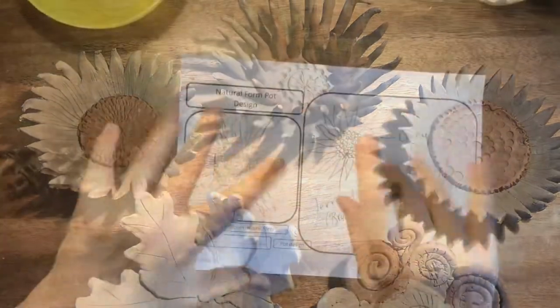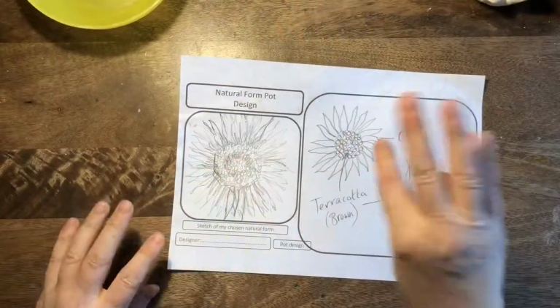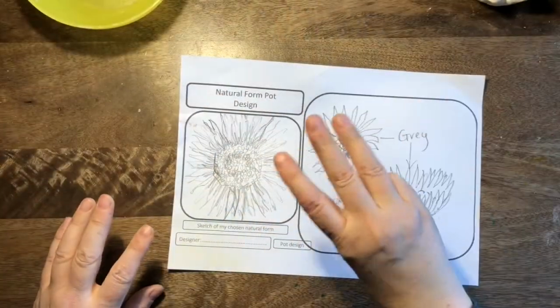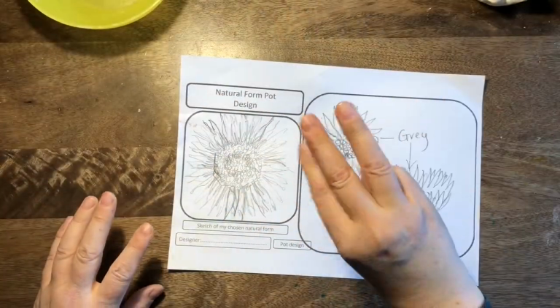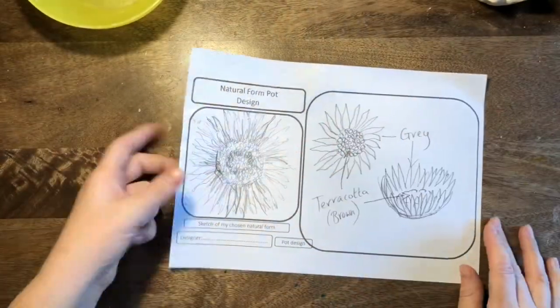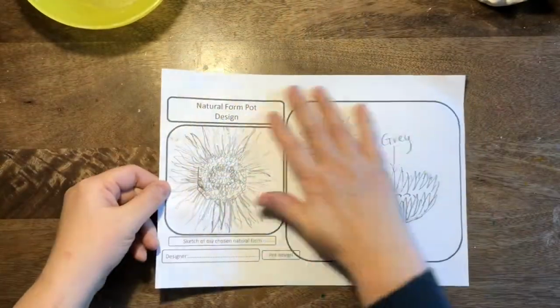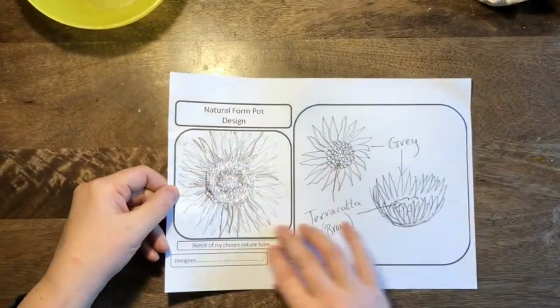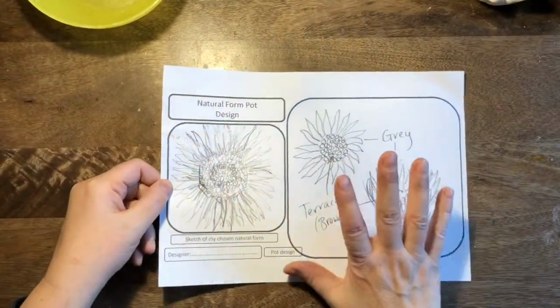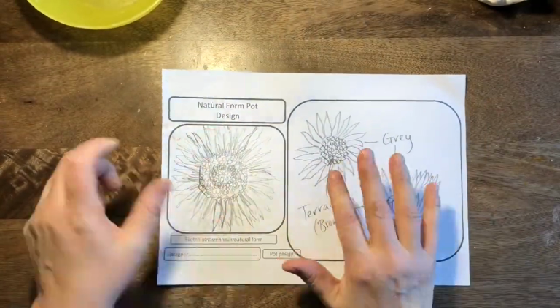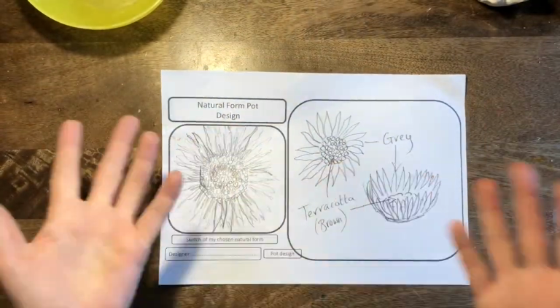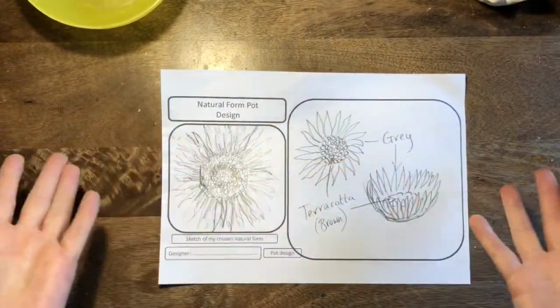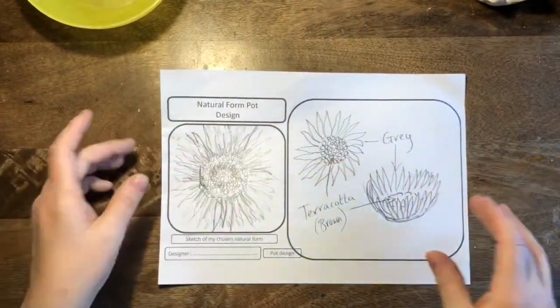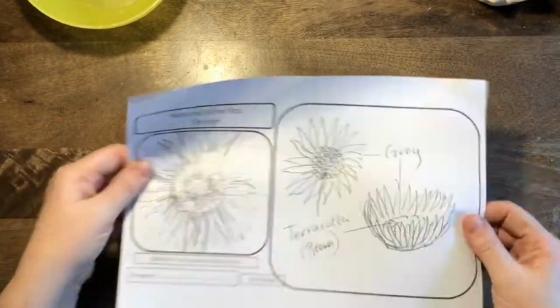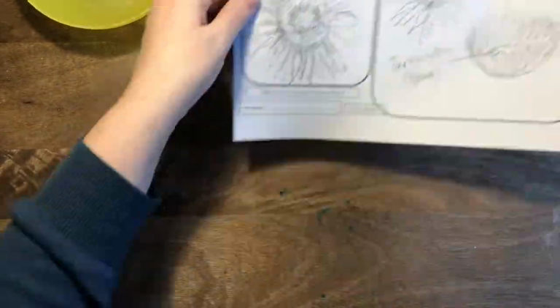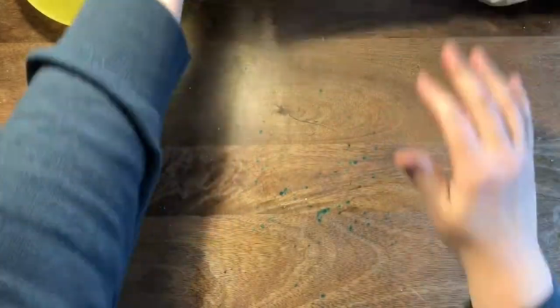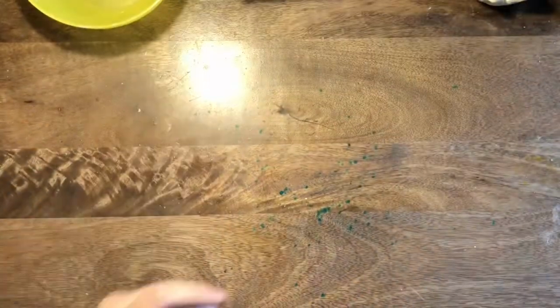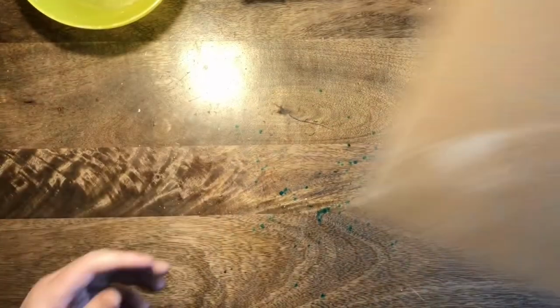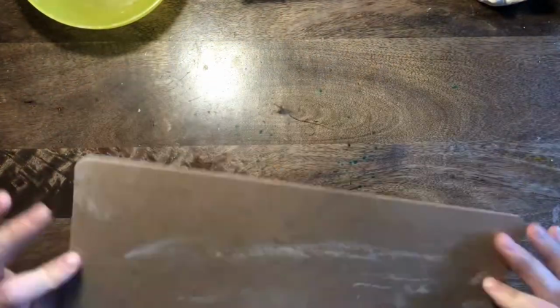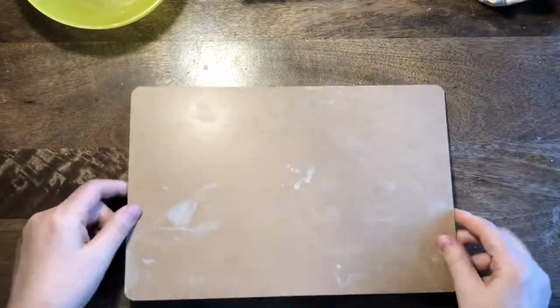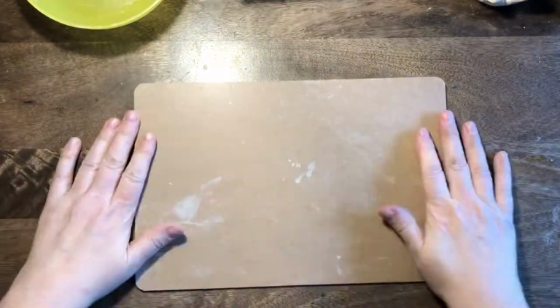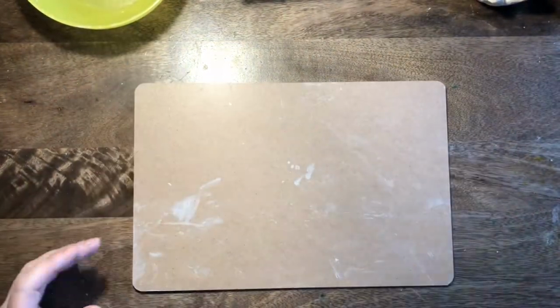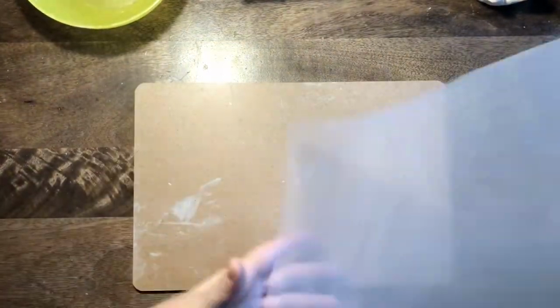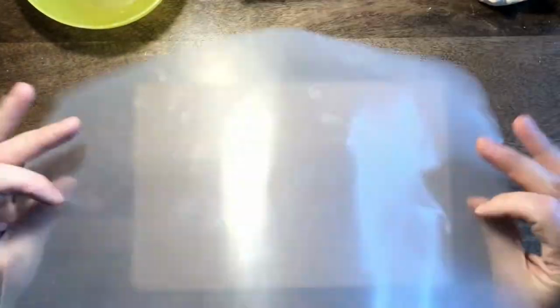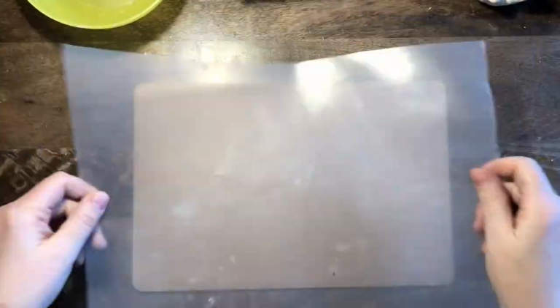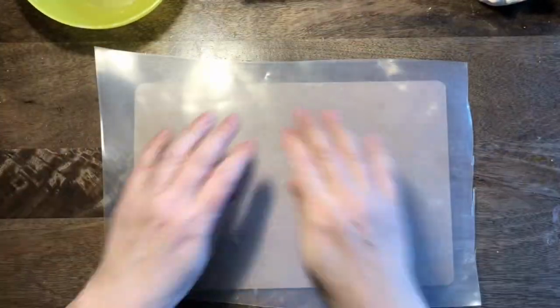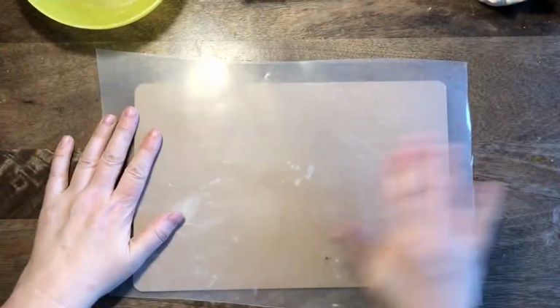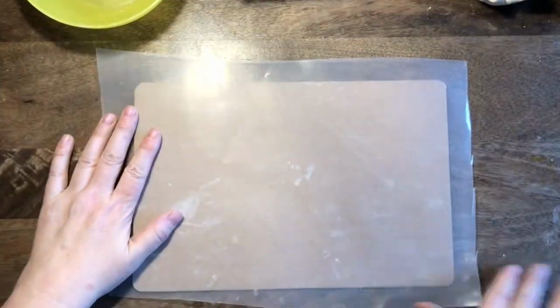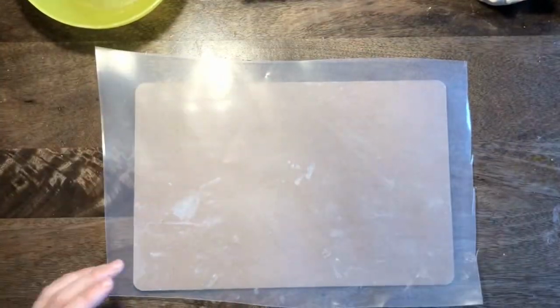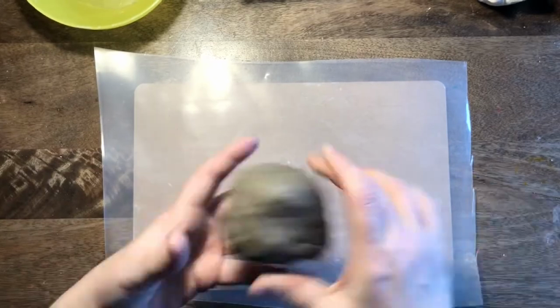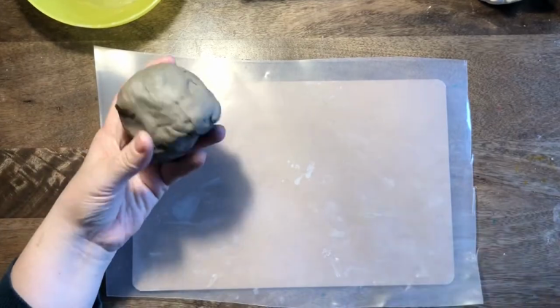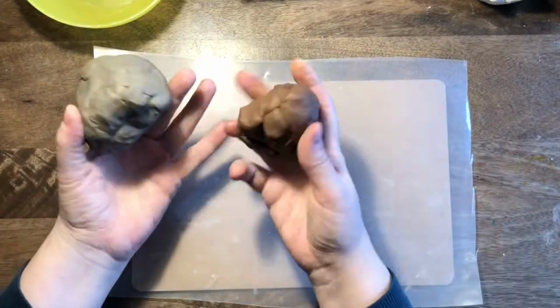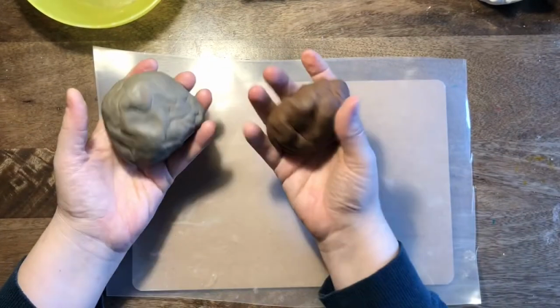Hello, my lovely Year 3! We're going to be using our design today to make our pot — how very exciting! You're going to need a wooden board to work on, a plastic sheet over the board.